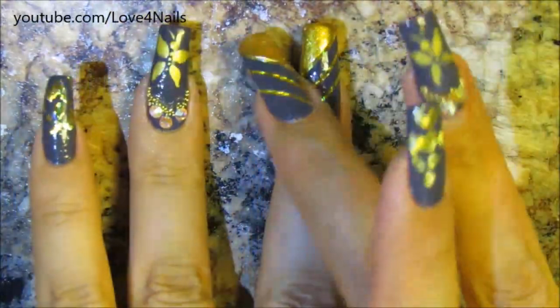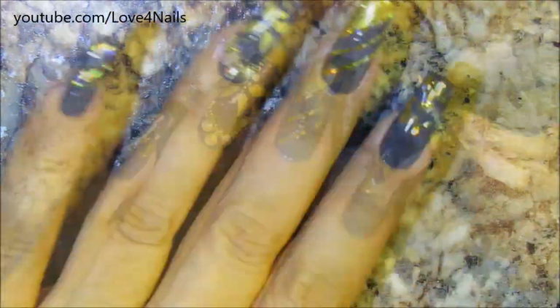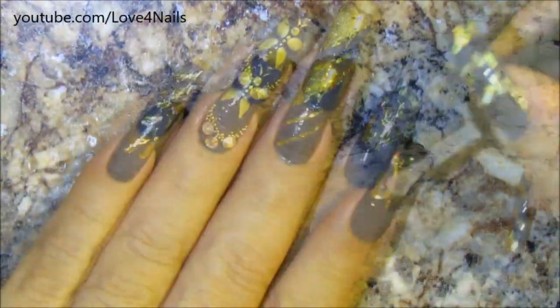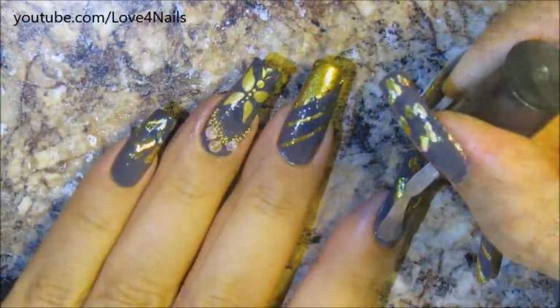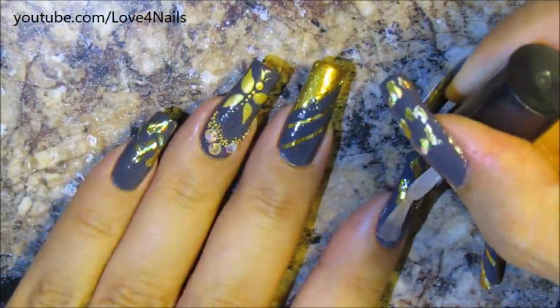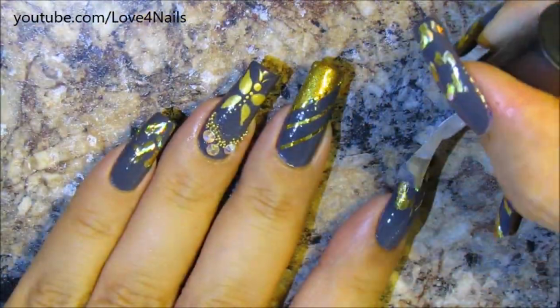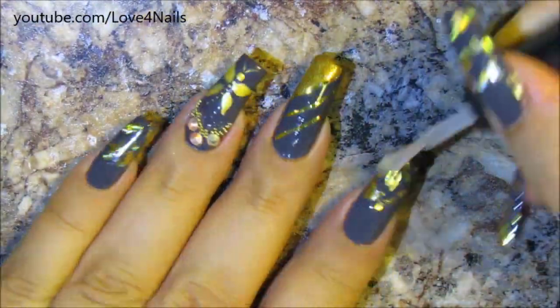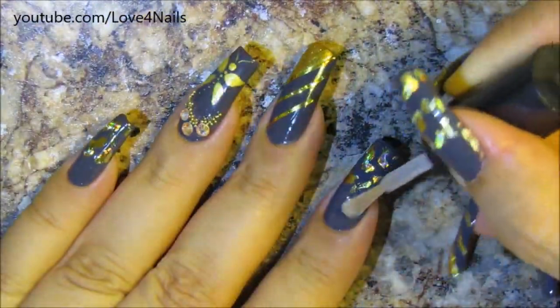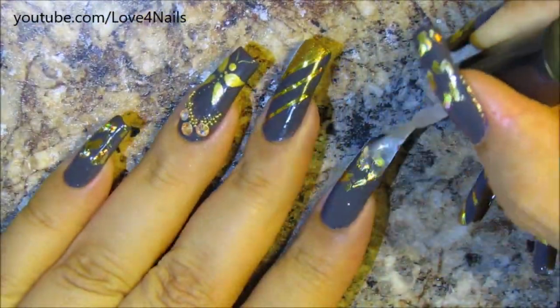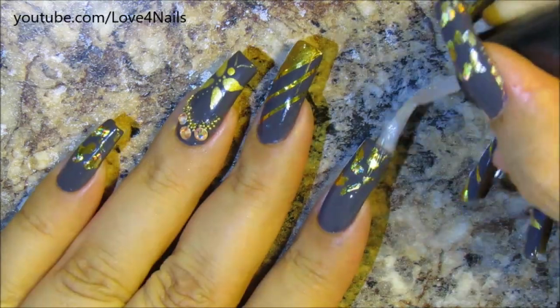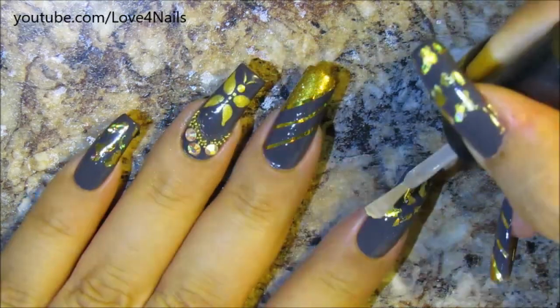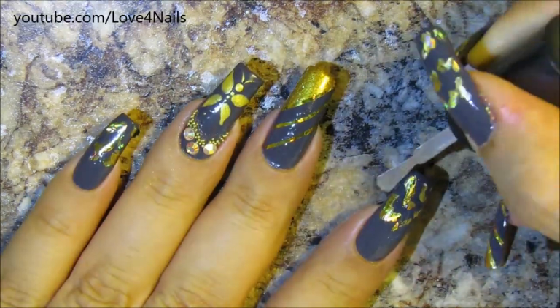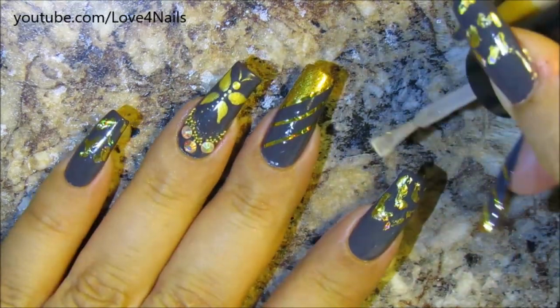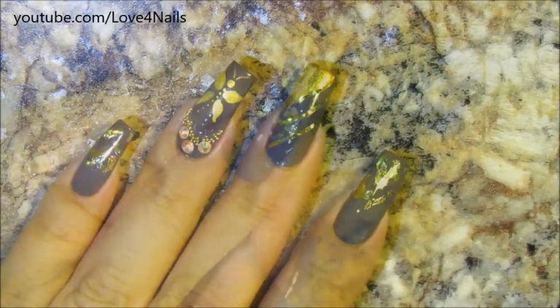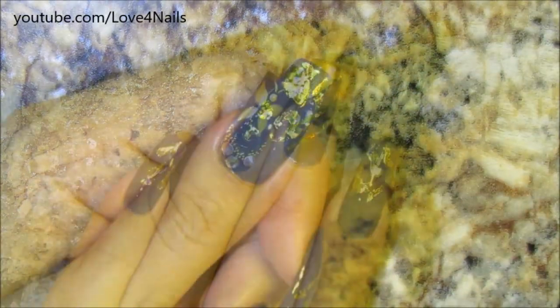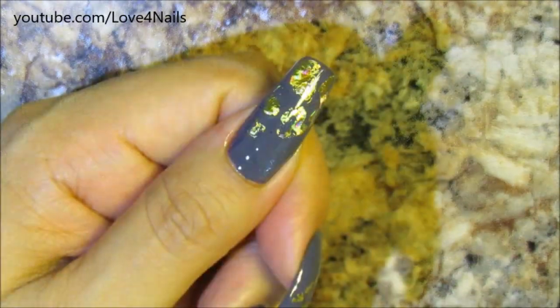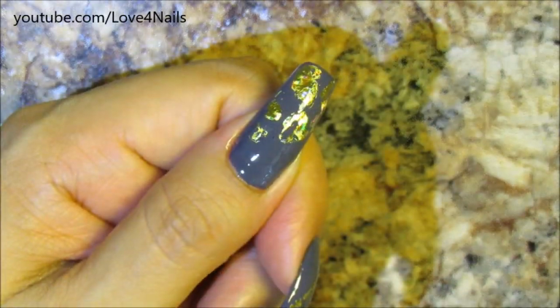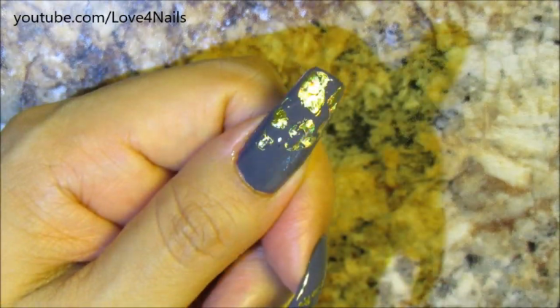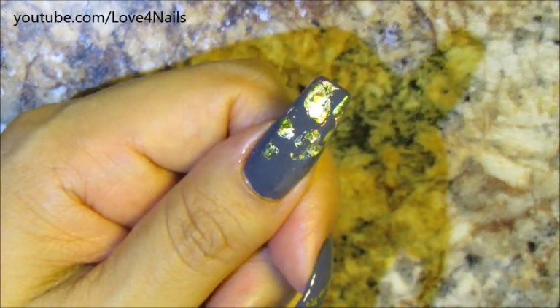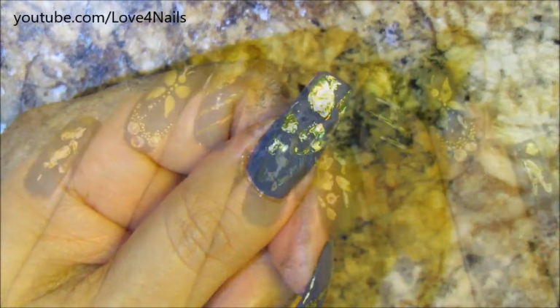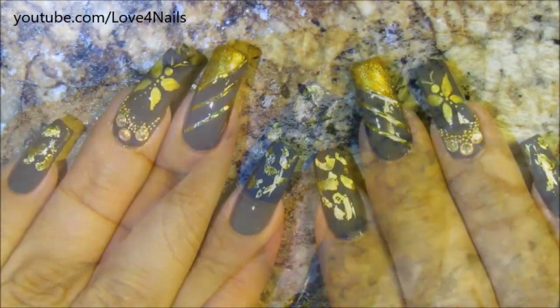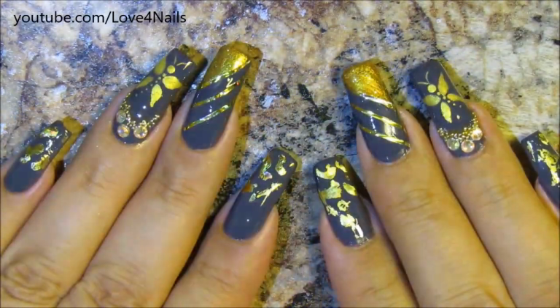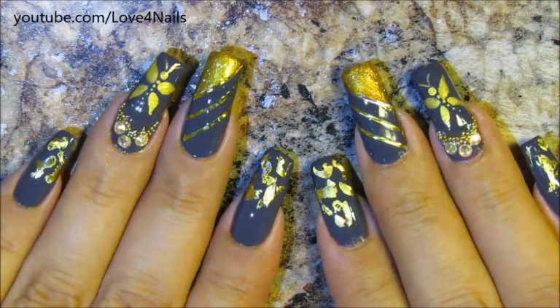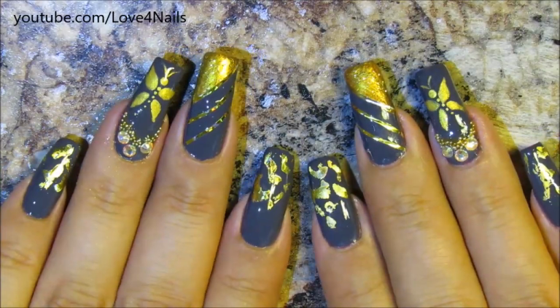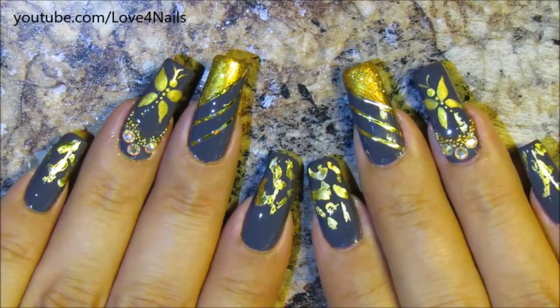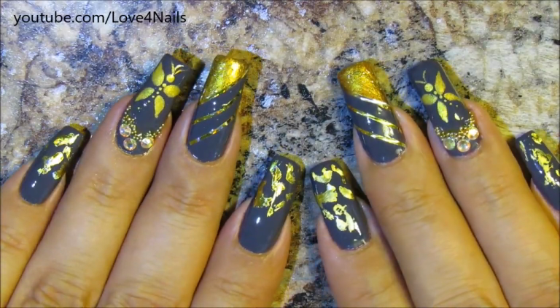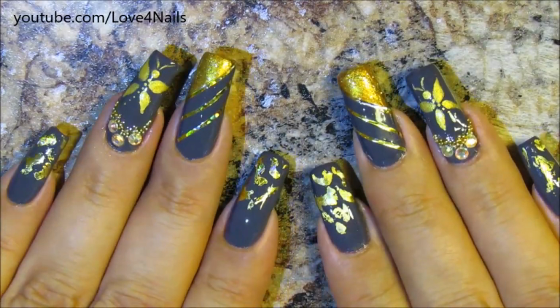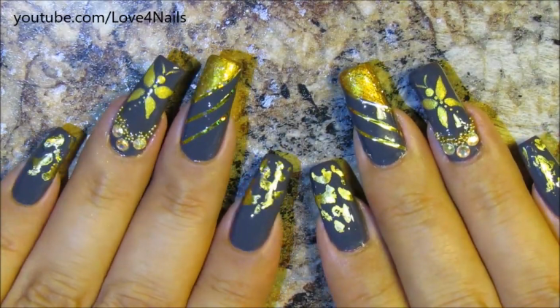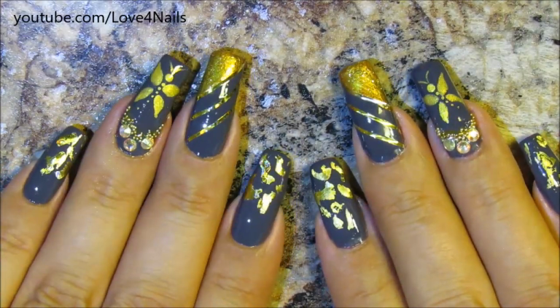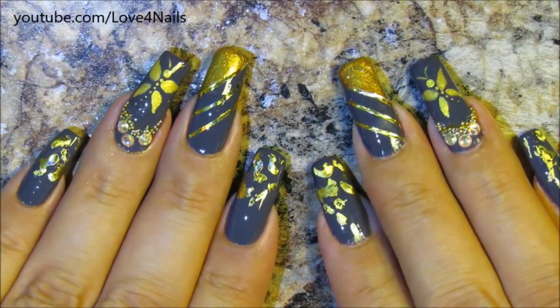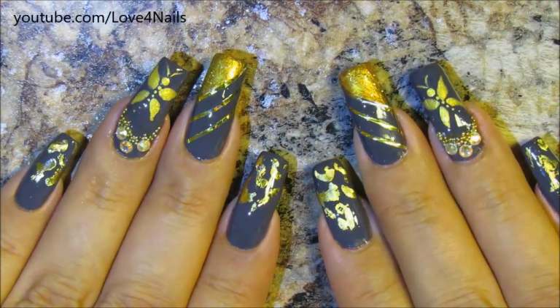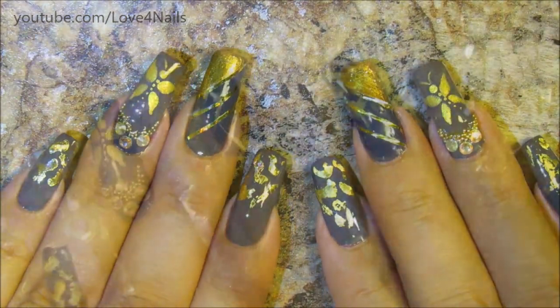And that's it — your last step will be to apply a top coat of your choice to seal in your design, and of course this always helps protect your fingernails. Thanks so much for stopping by, I hope you guys like this idea and give it a try. See you next time, bye!